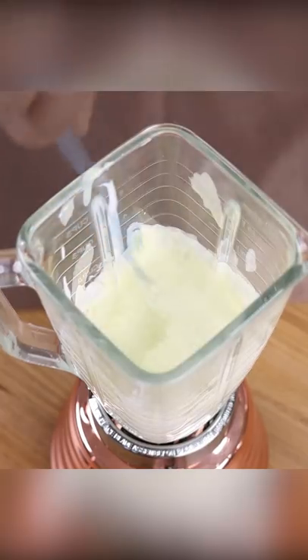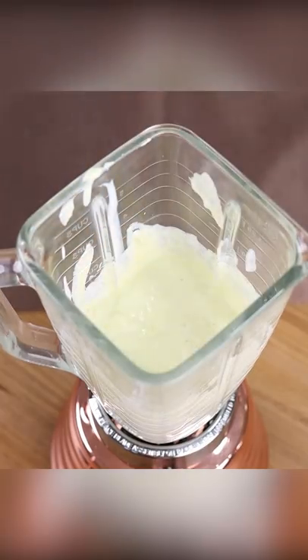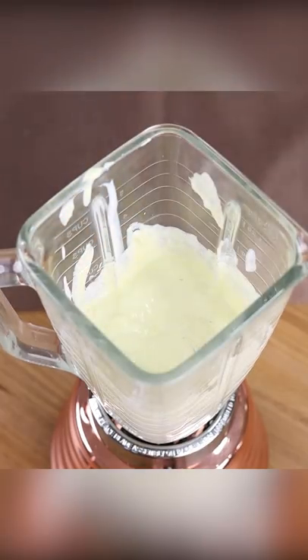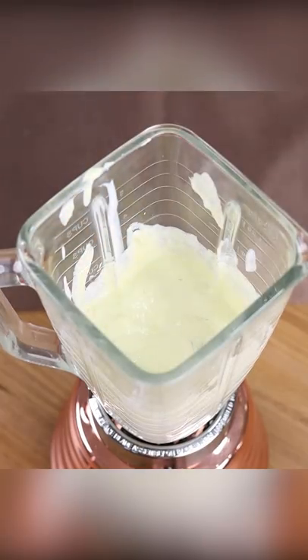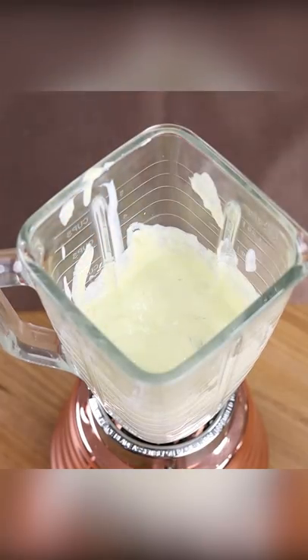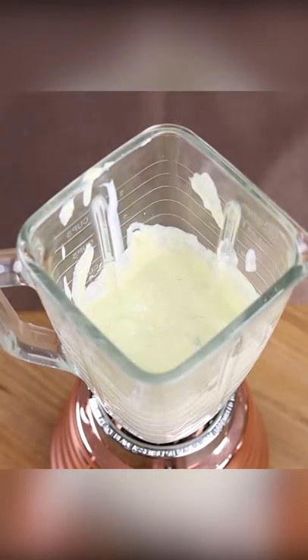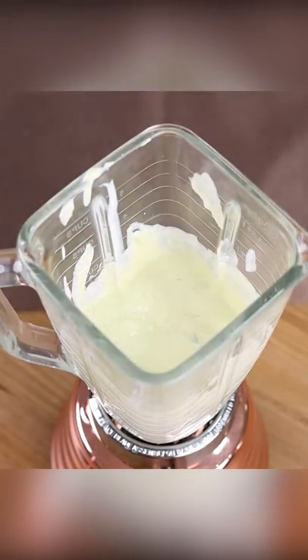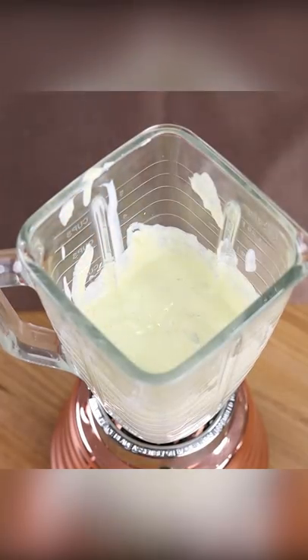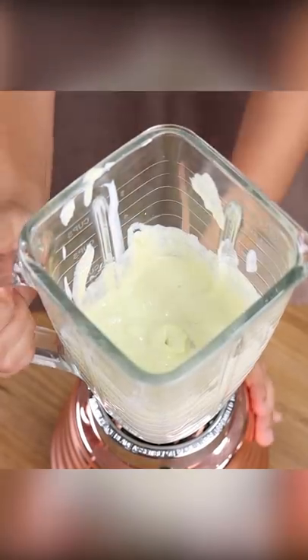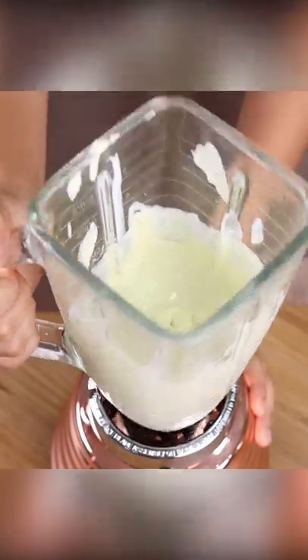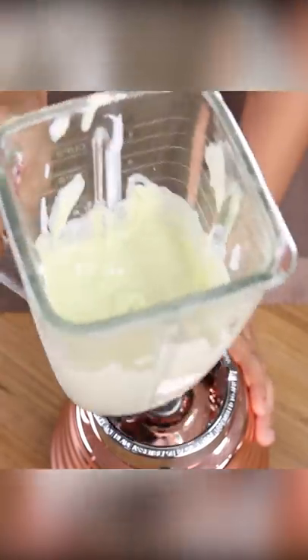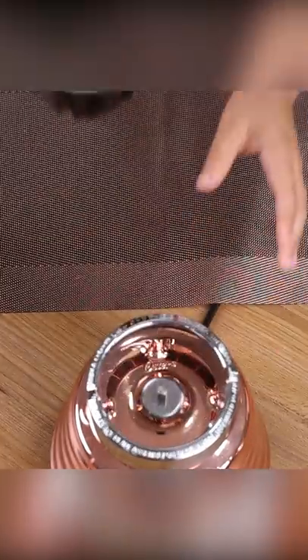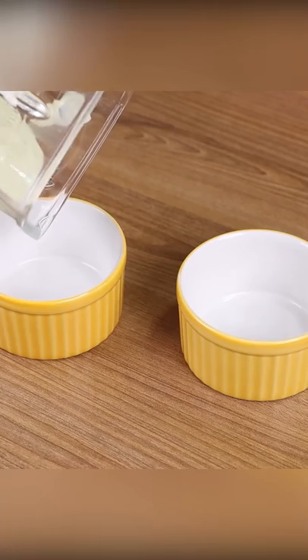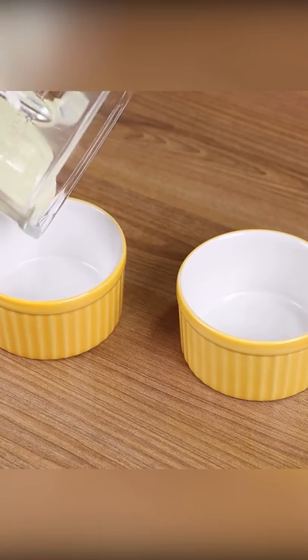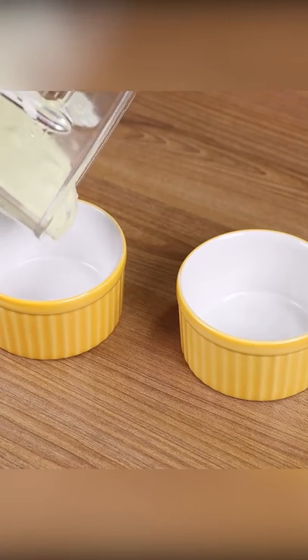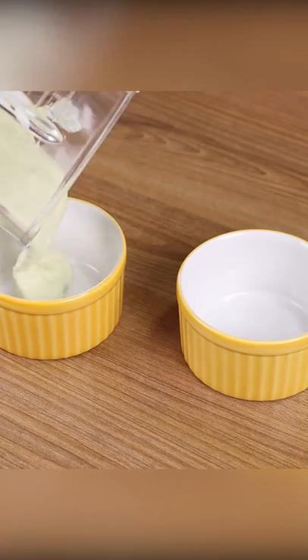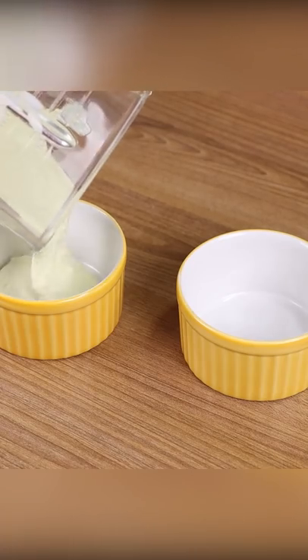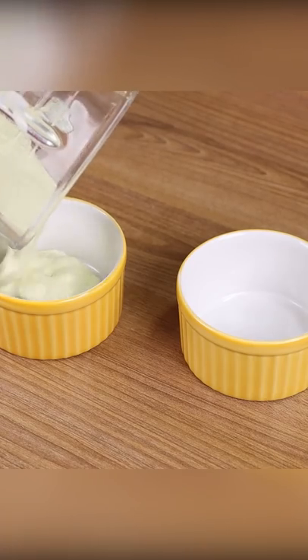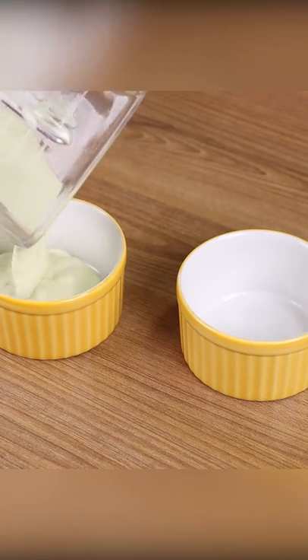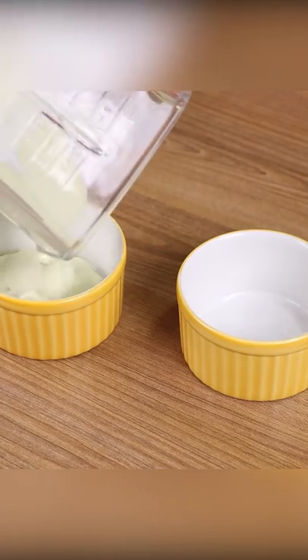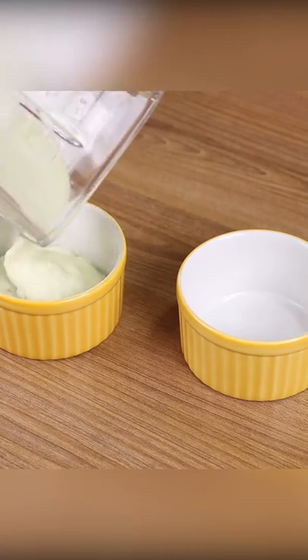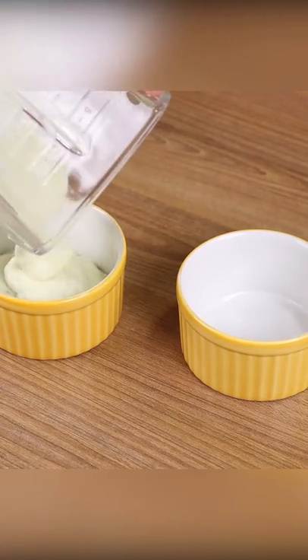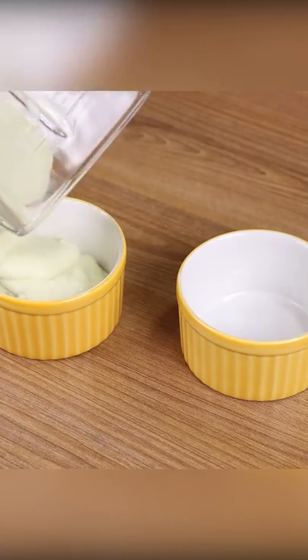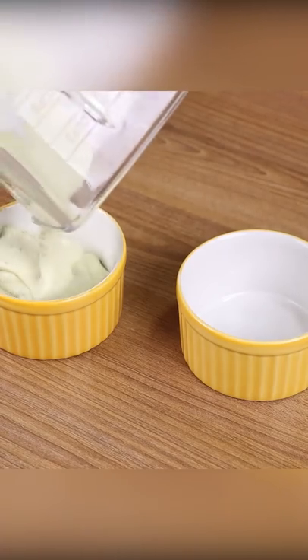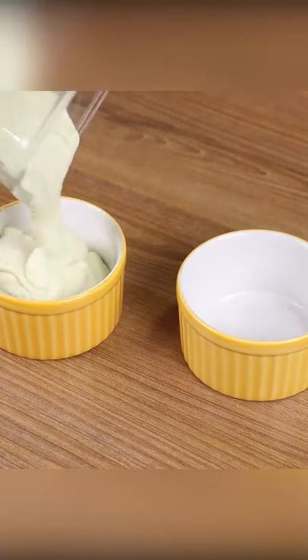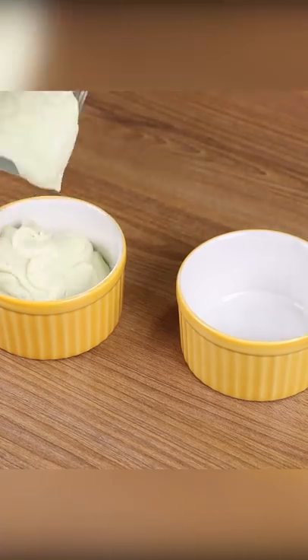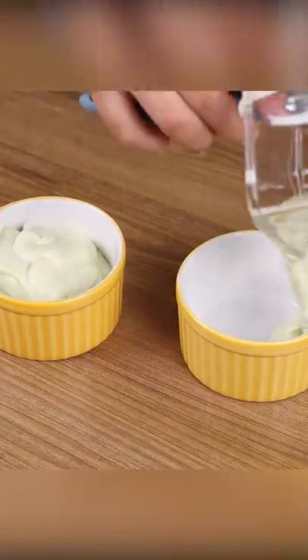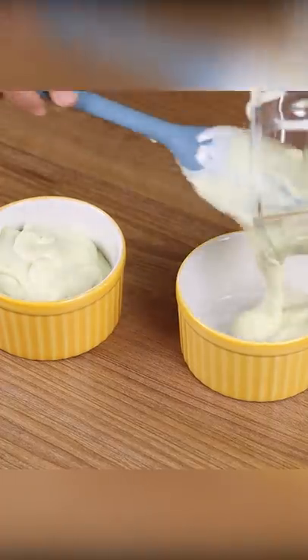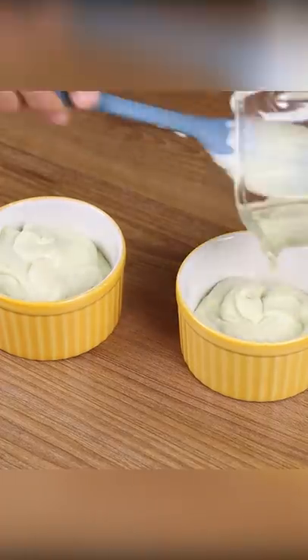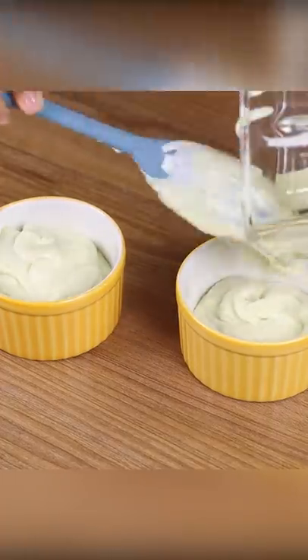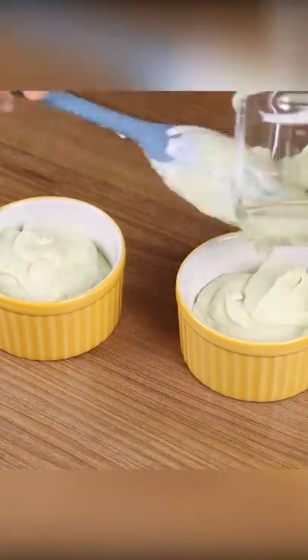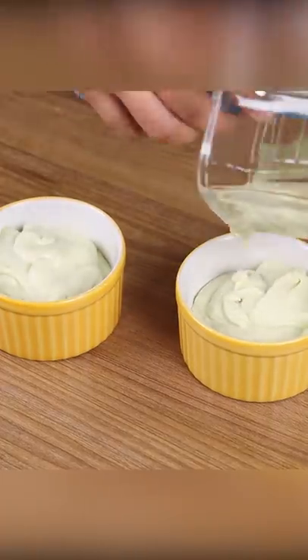And our mayonnaise is ready. Look how delicious it is. This mayonnaise is very easy to make — you just need to put all the ingredients into the blender, stir them, and it's ready to be used.